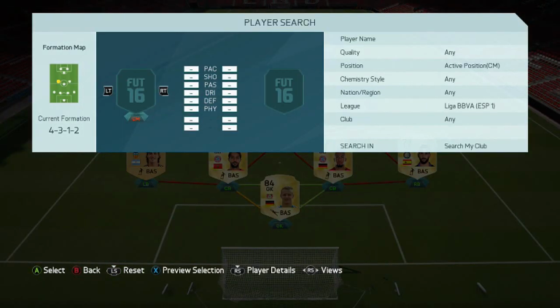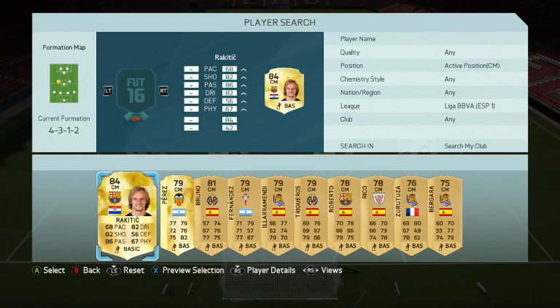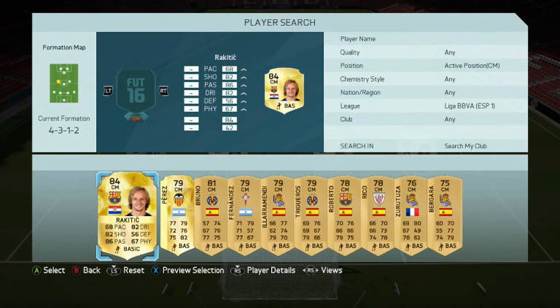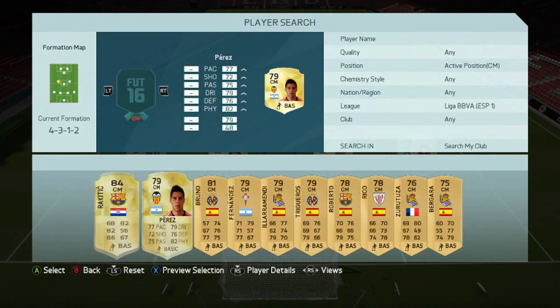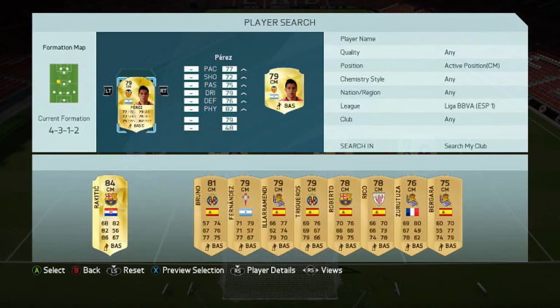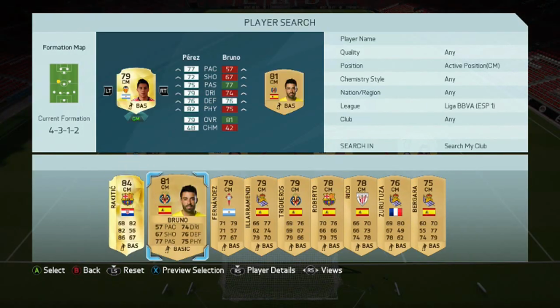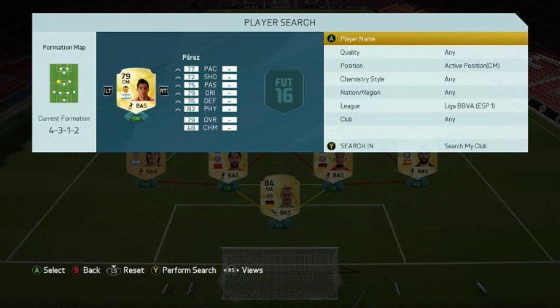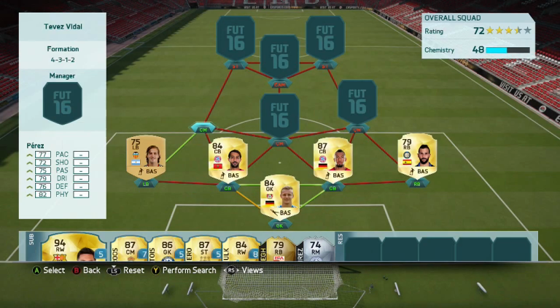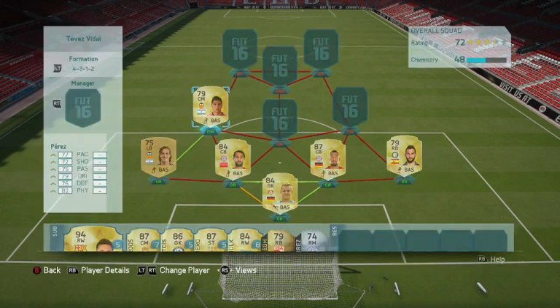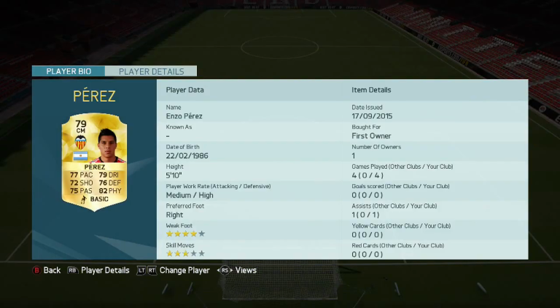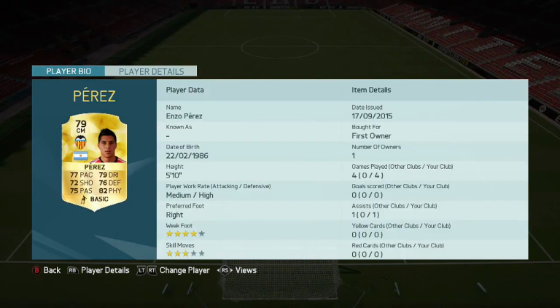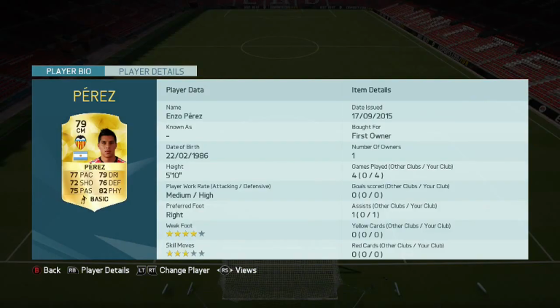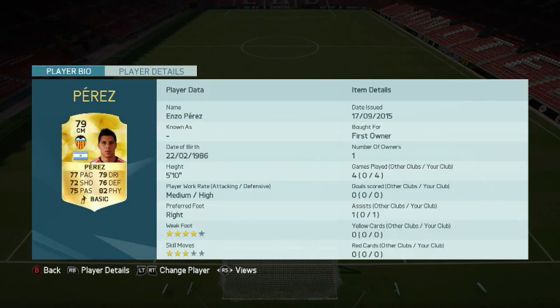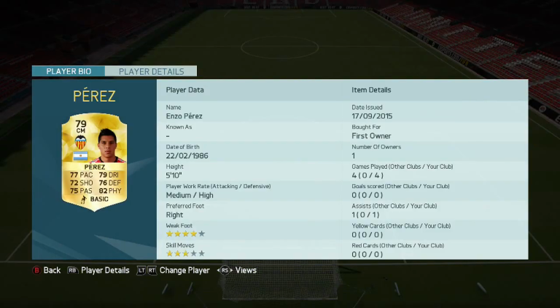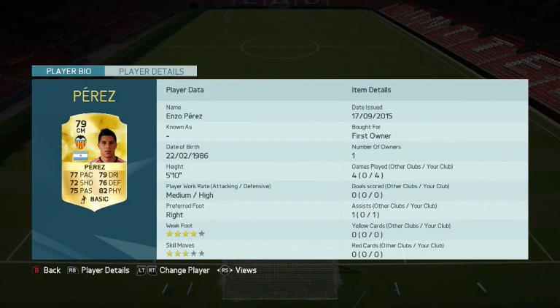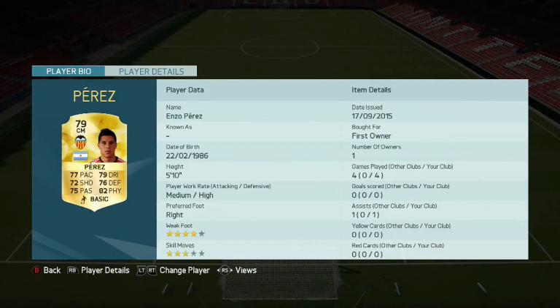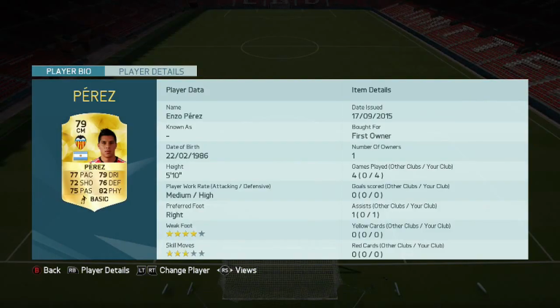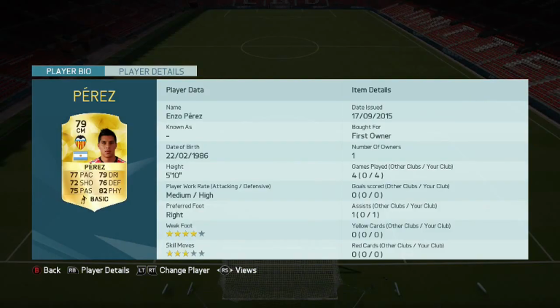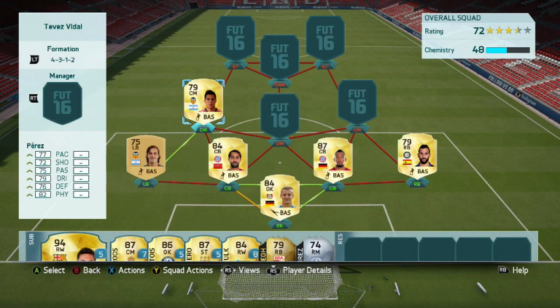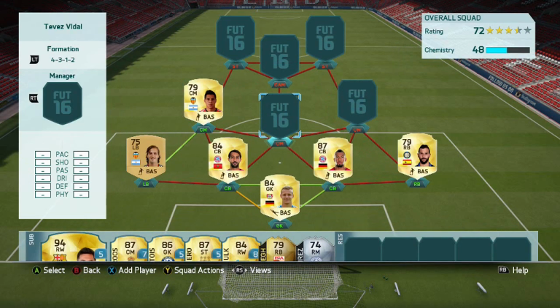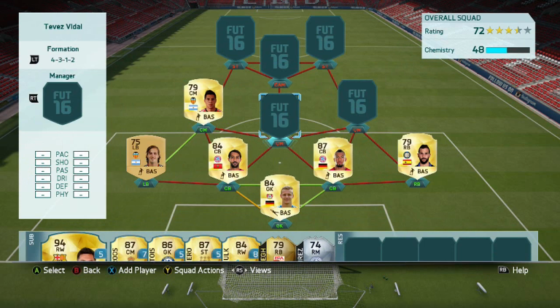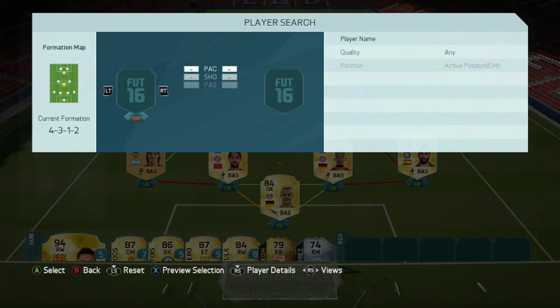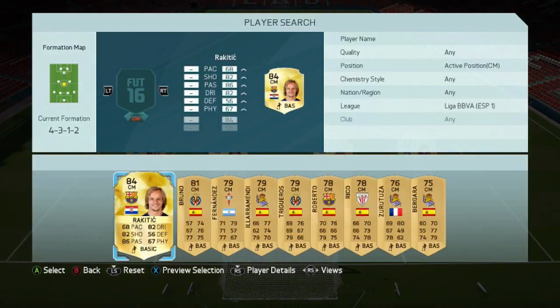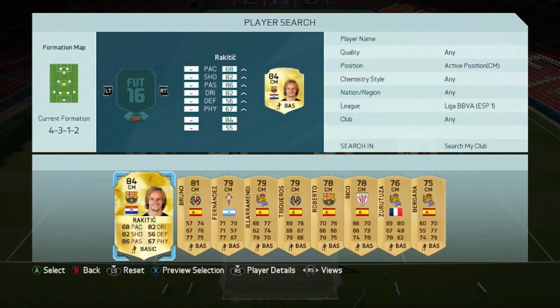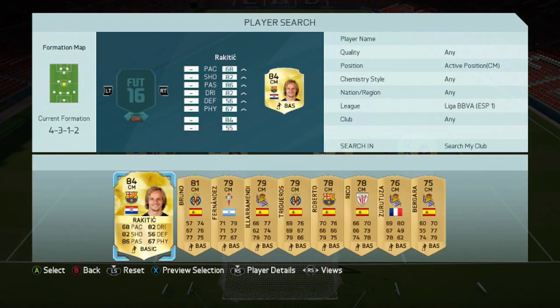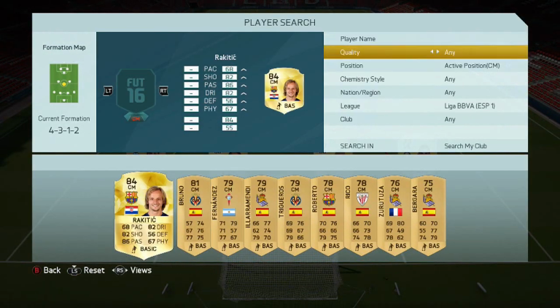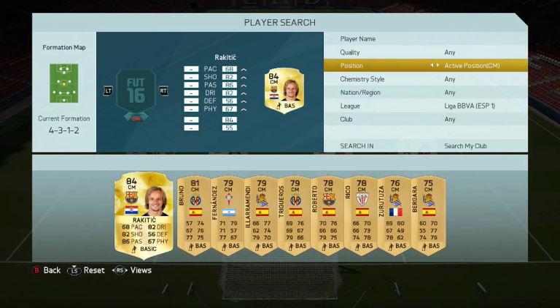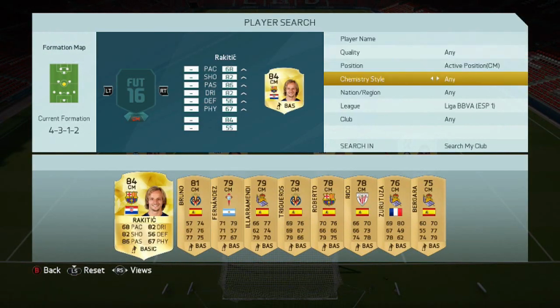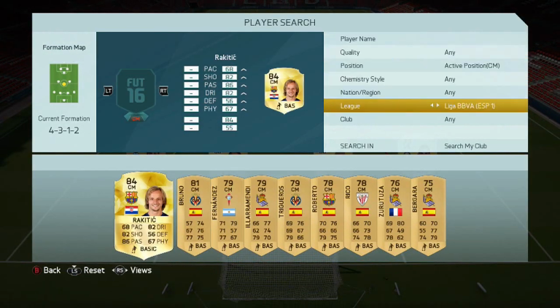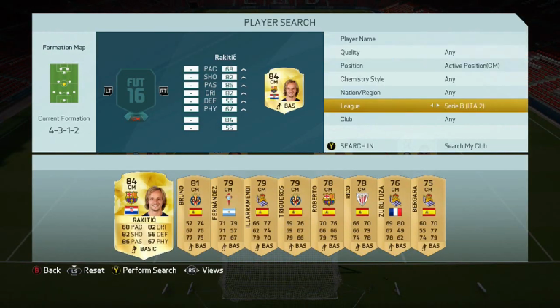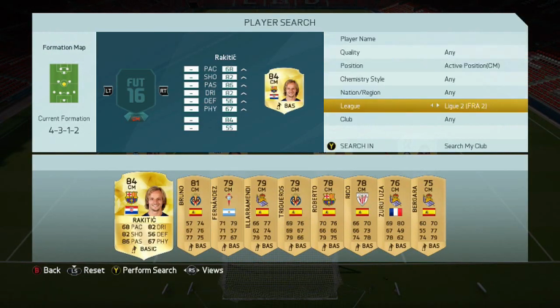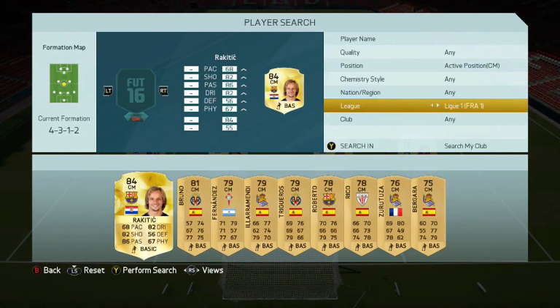We've got Enzo Perez there with really, really well-rounded stats — all in the 70s apart from physical which is 82. Very, very cheap as well, a couple of K I think. Then for the centre mid, we're not going to go into La Liga.